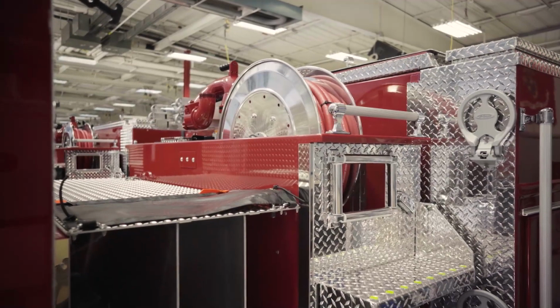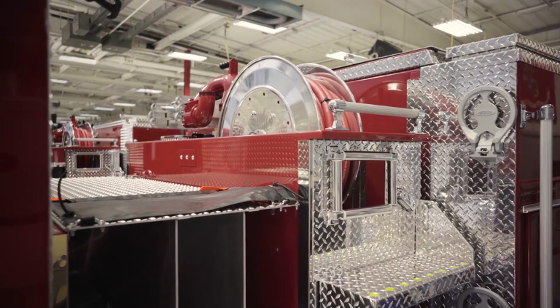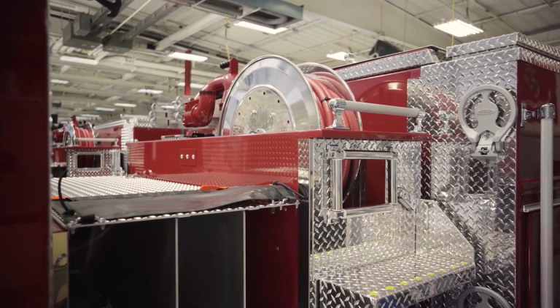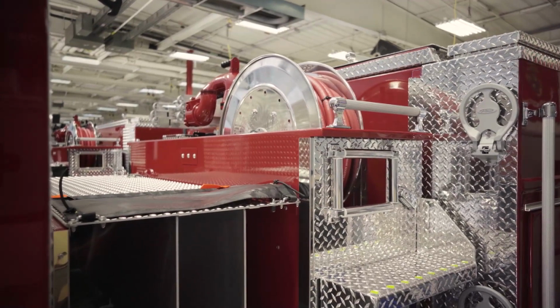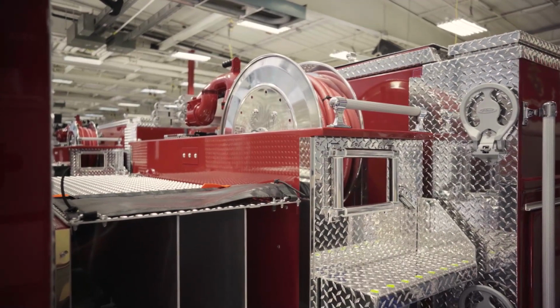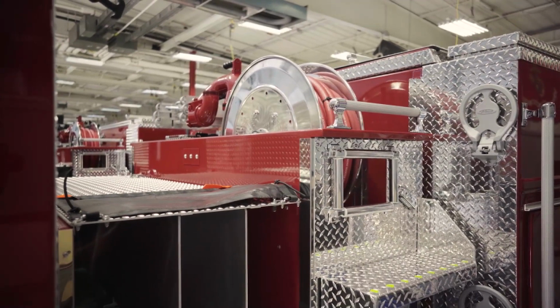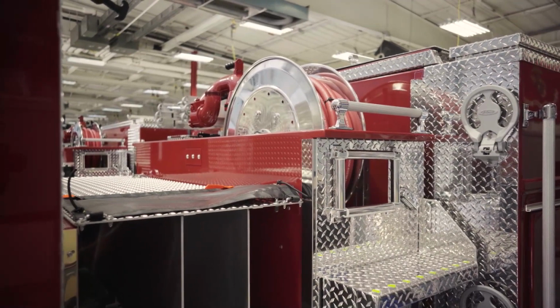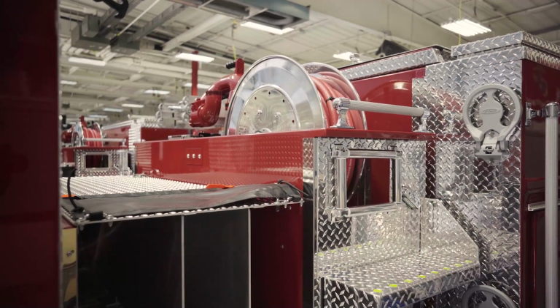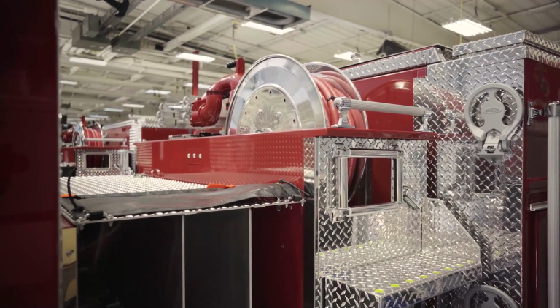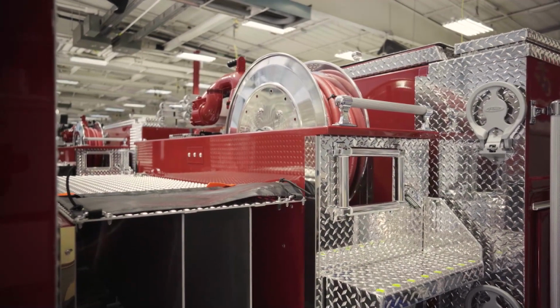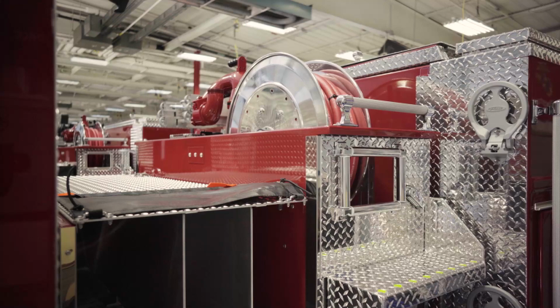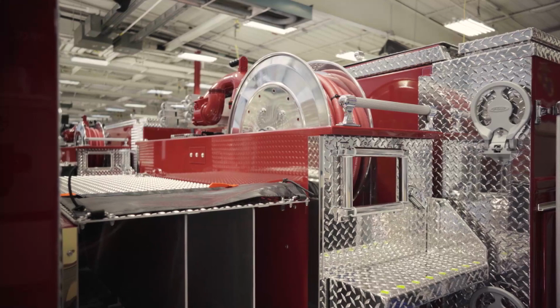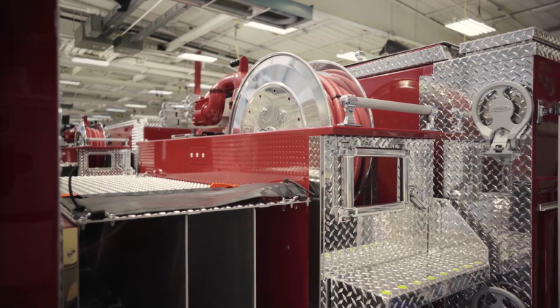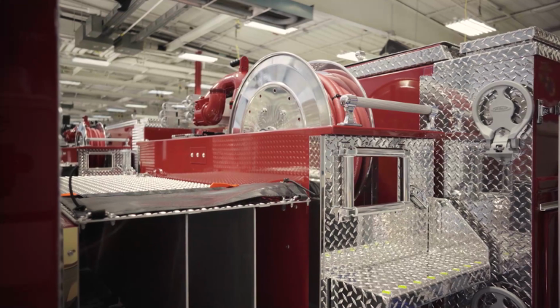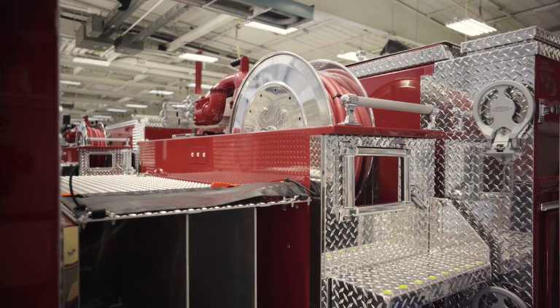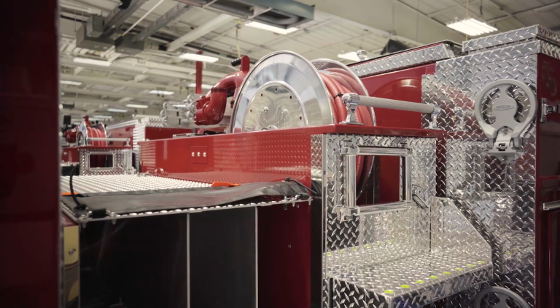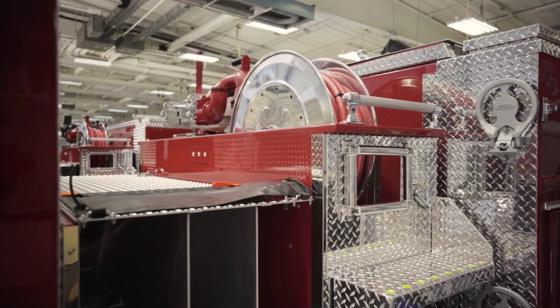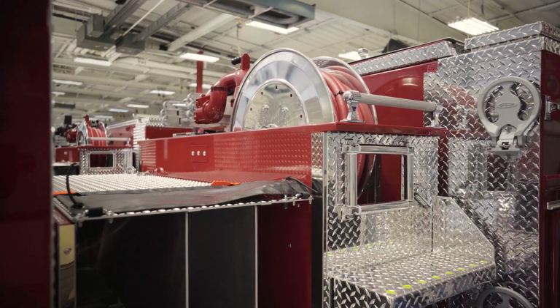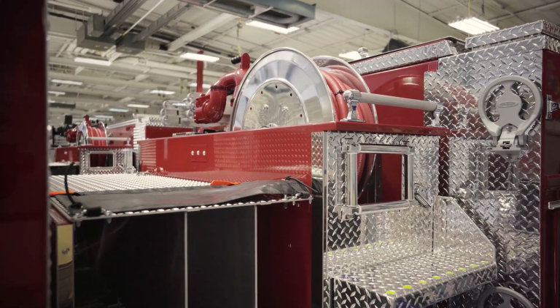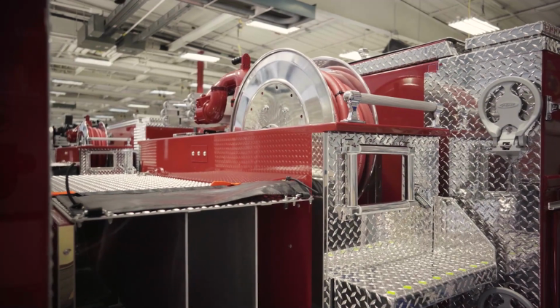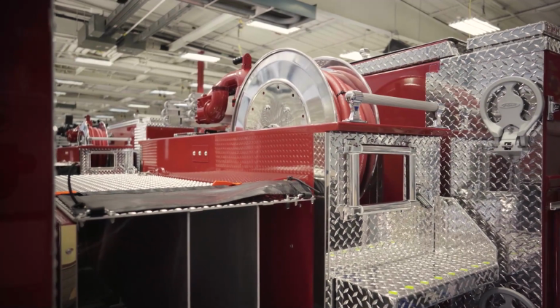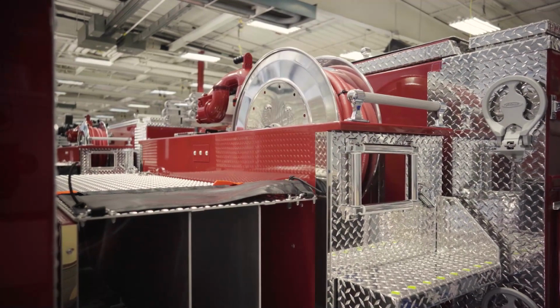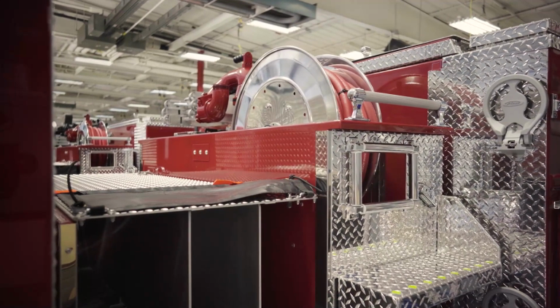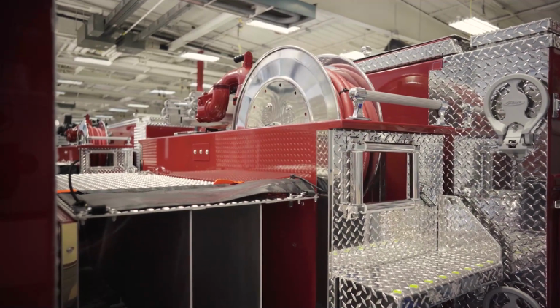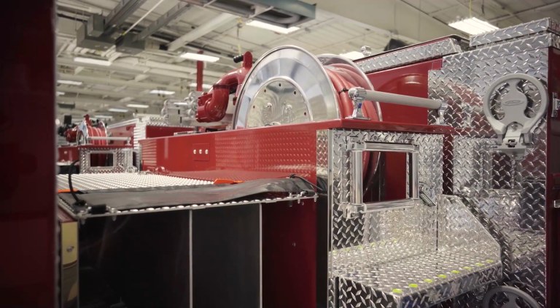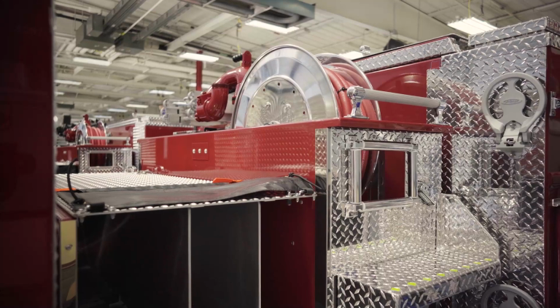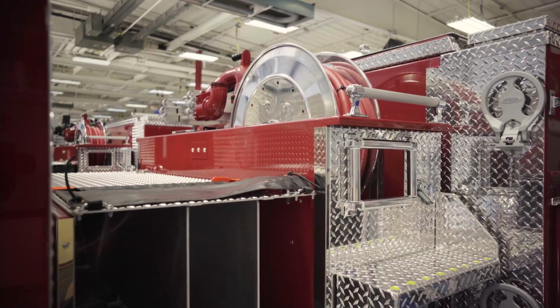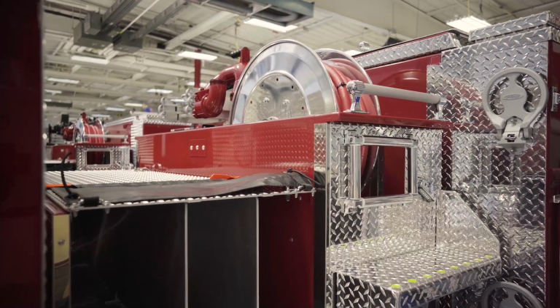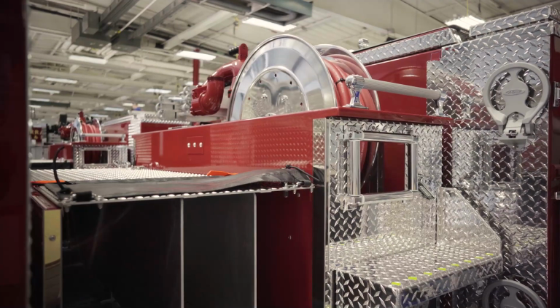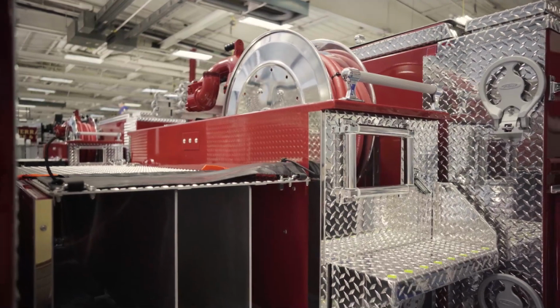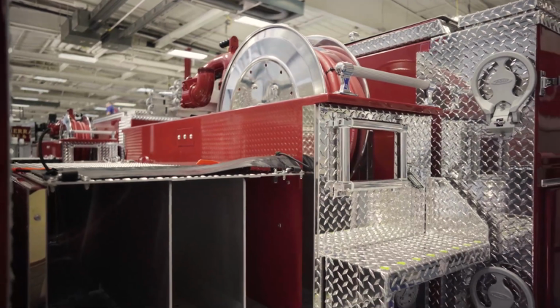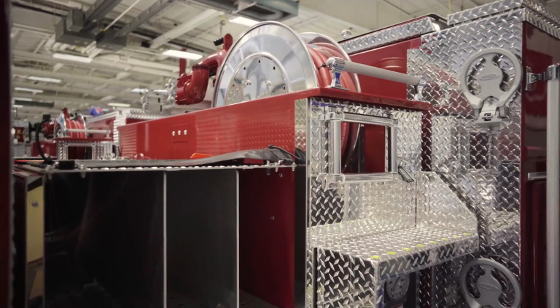The advantages of the booster reel line: quick and easy. You can deploy for trash fires, grass fires, those nuisance fires. Quick and easy to deploy — hit a button and it rolls right up.